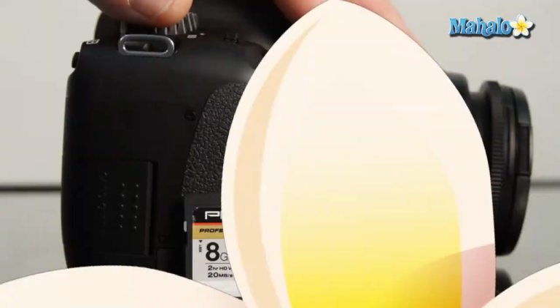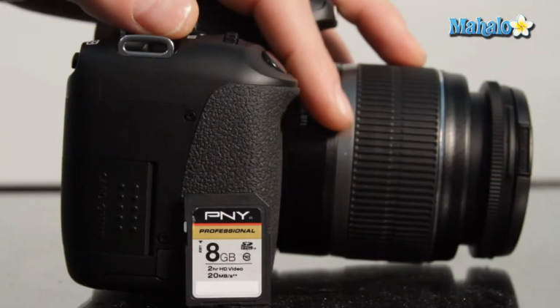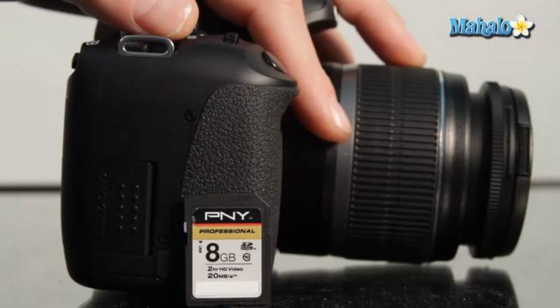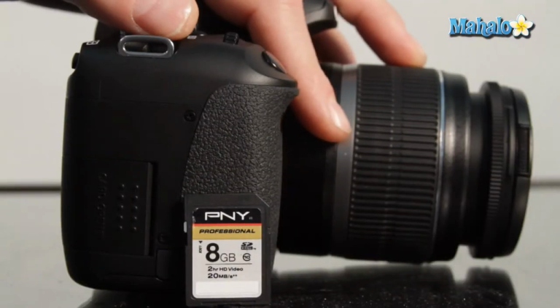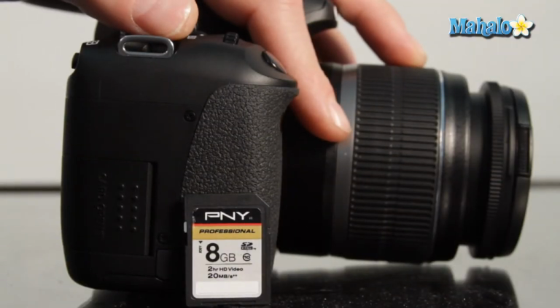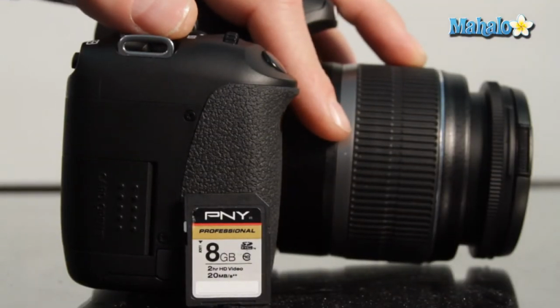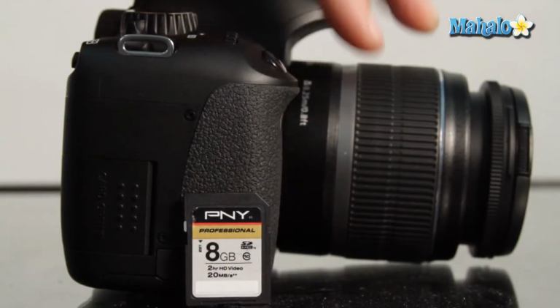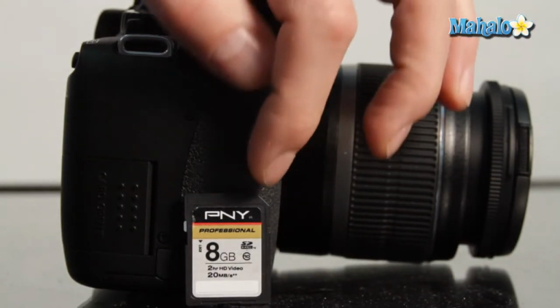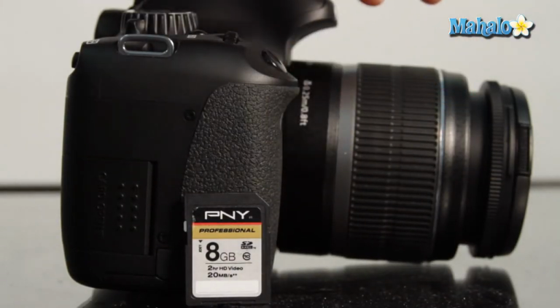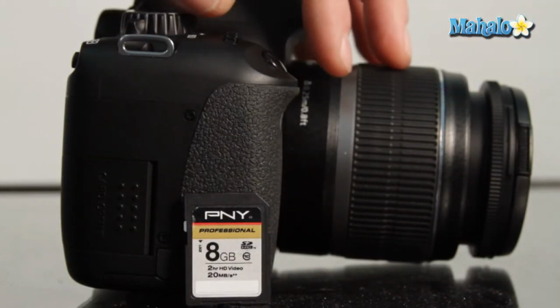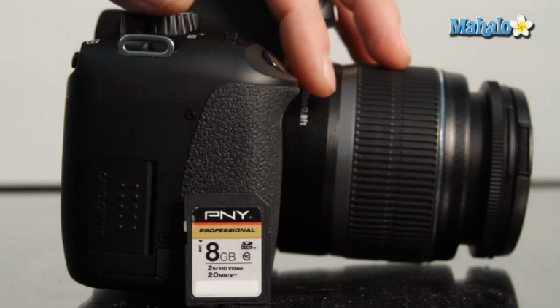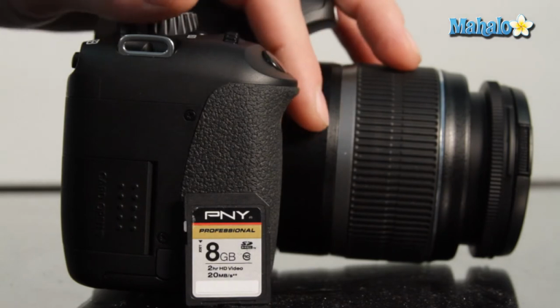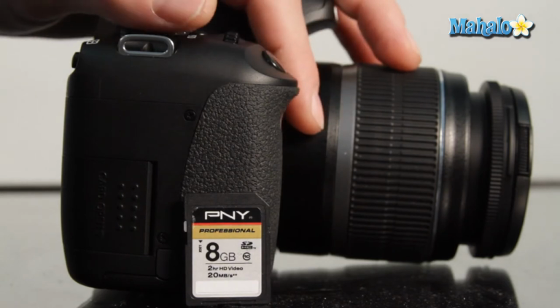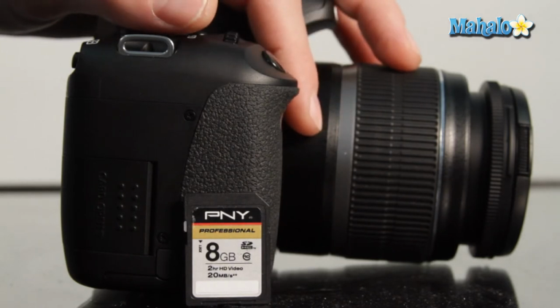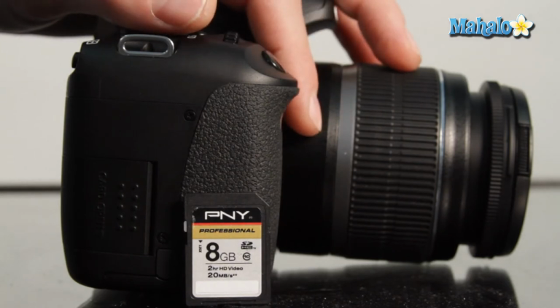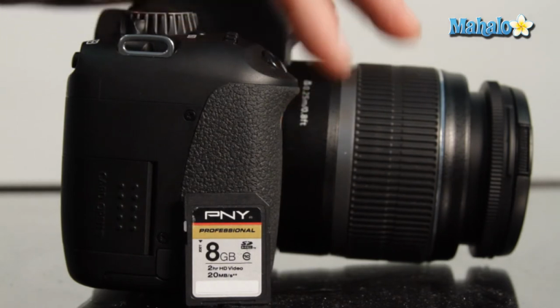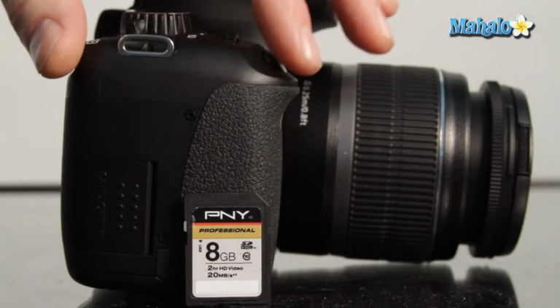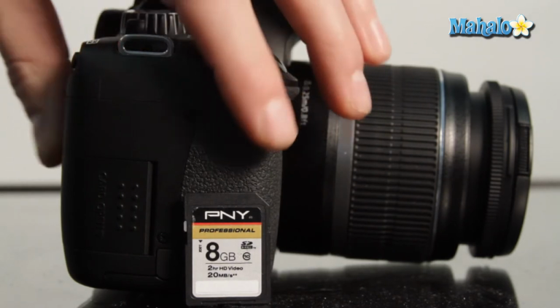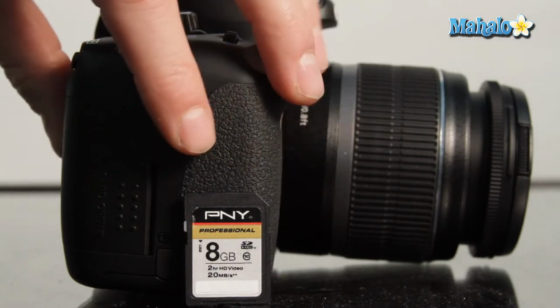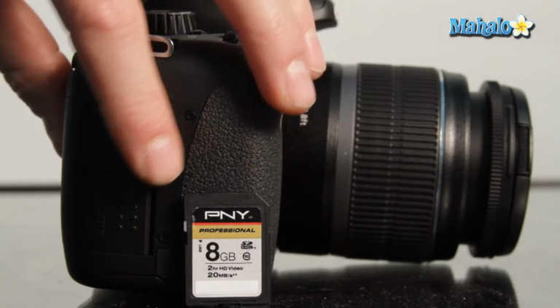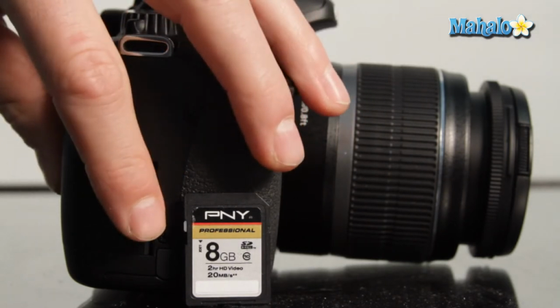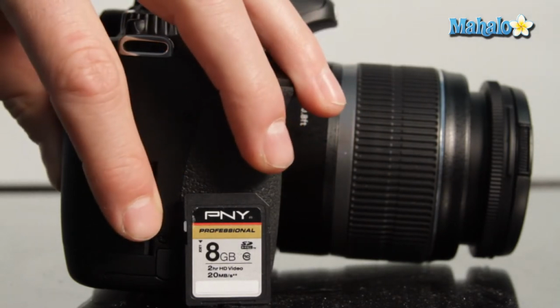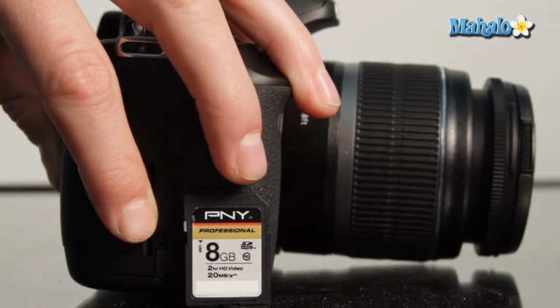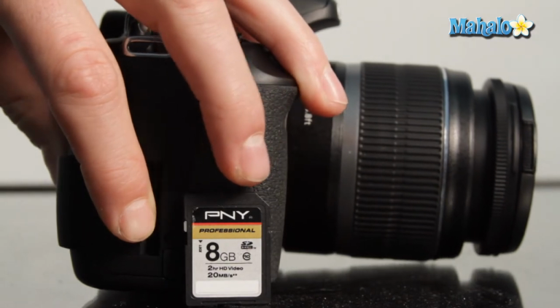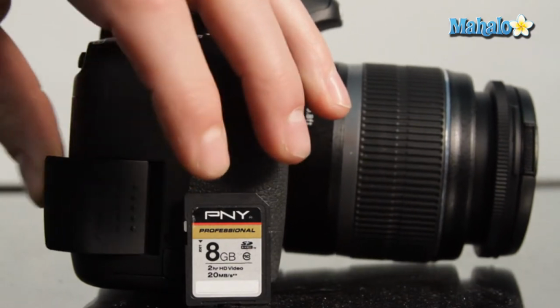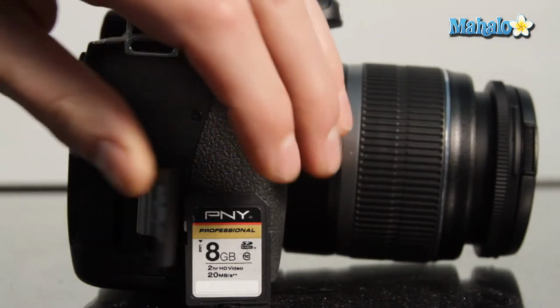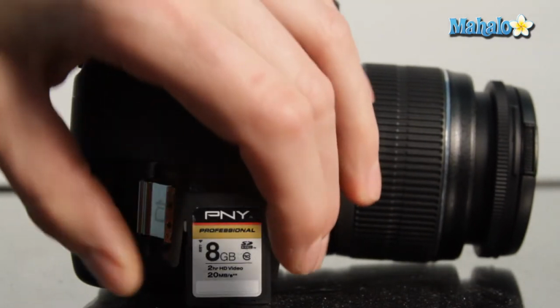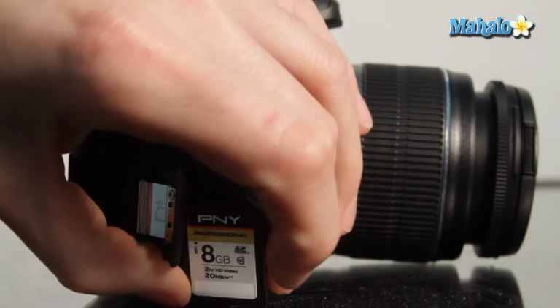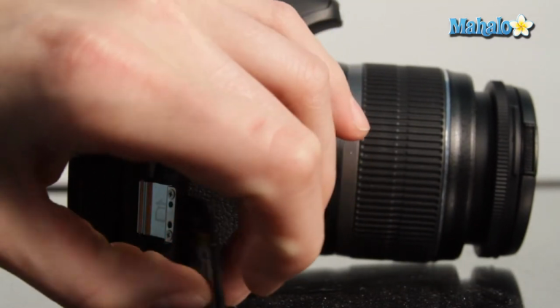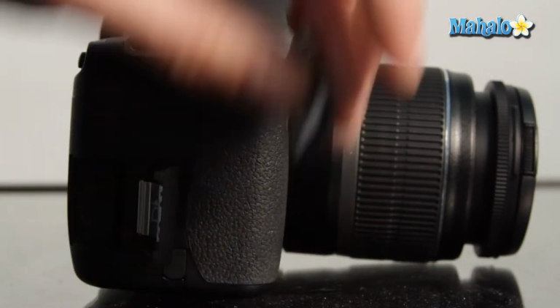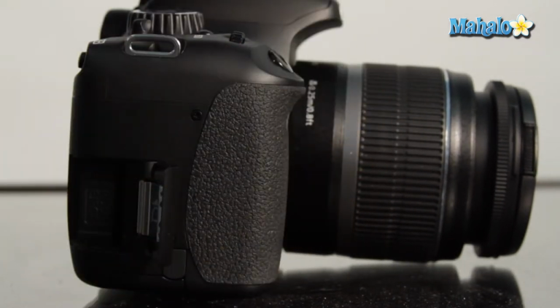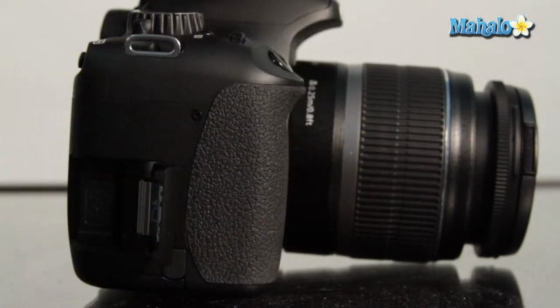The T2i stores its movies and stills on SD cards. You can get these in a variety of sizes. We have here an 8GB which will provide somewhere around 25 minutes of full 1080p footage.